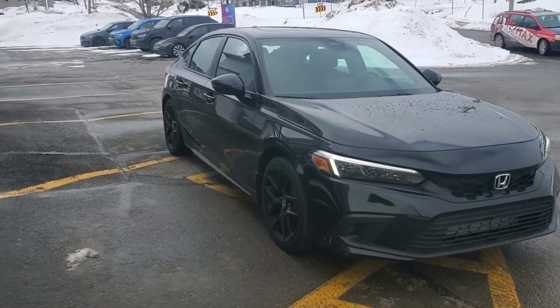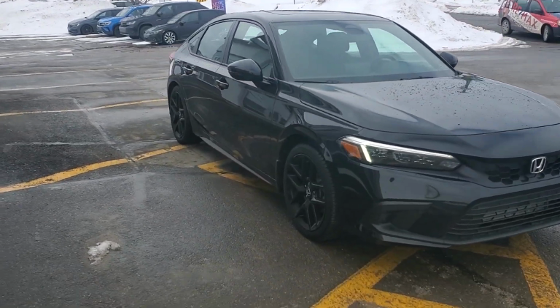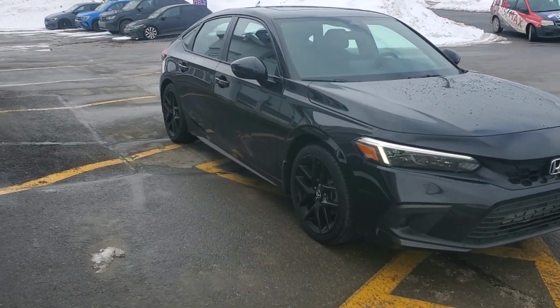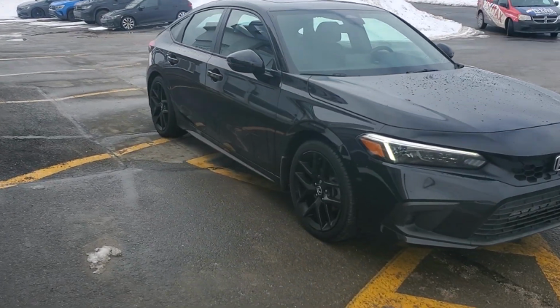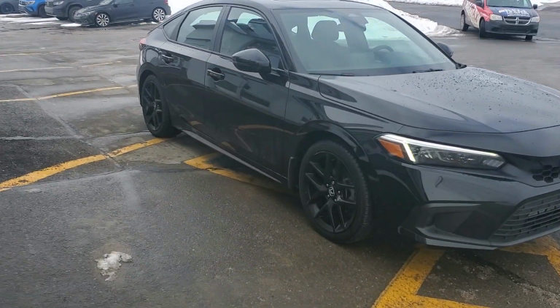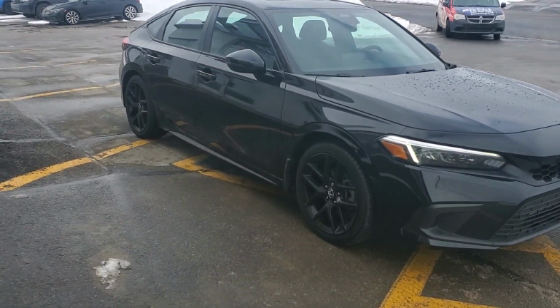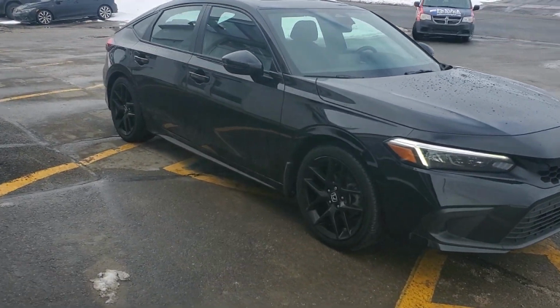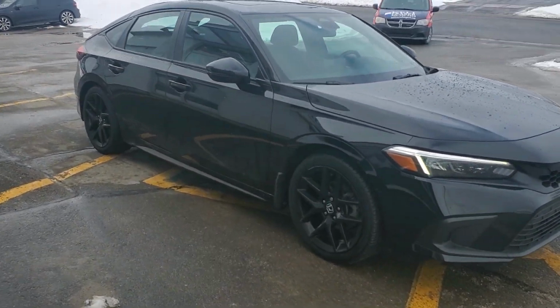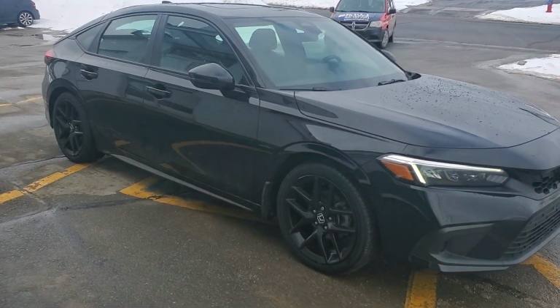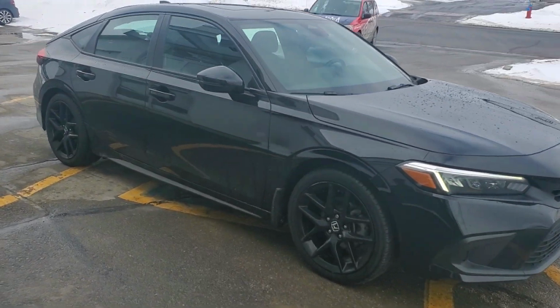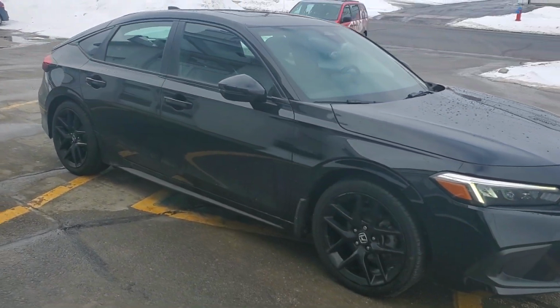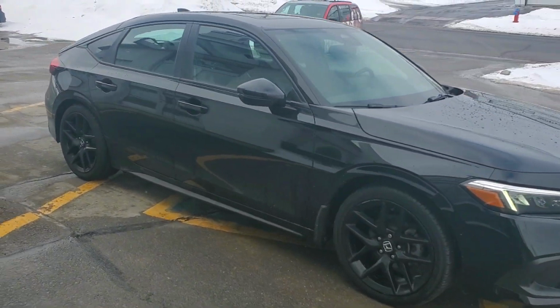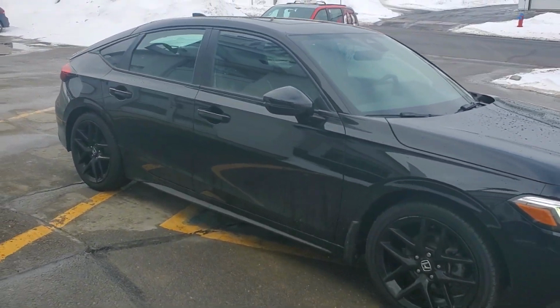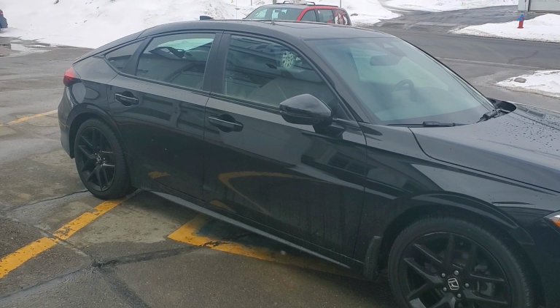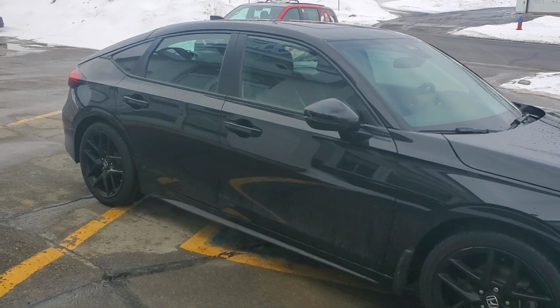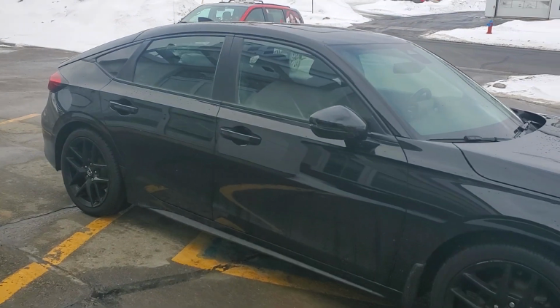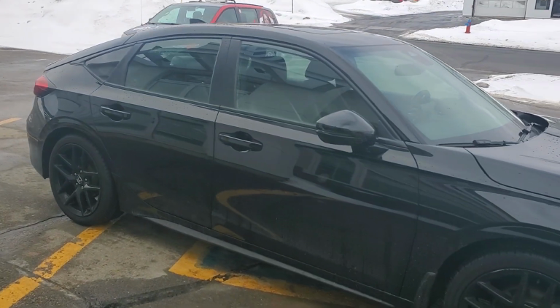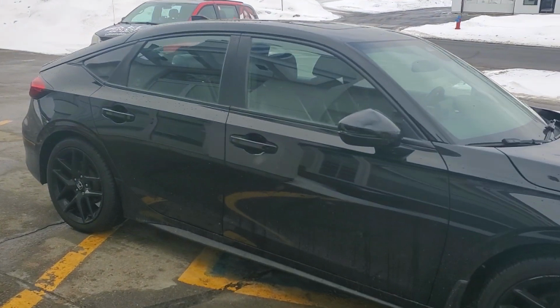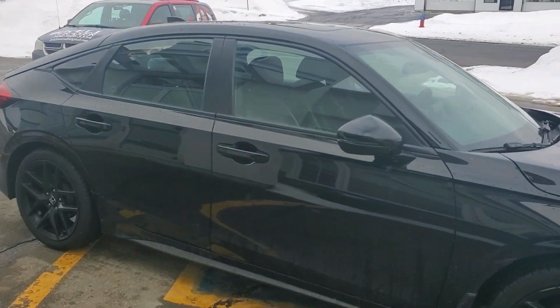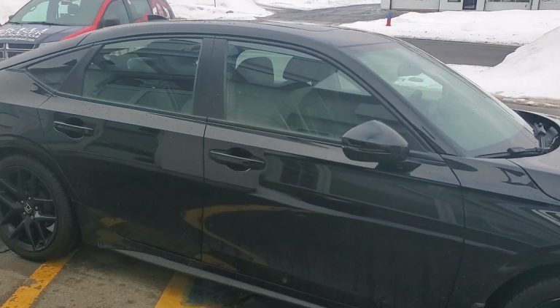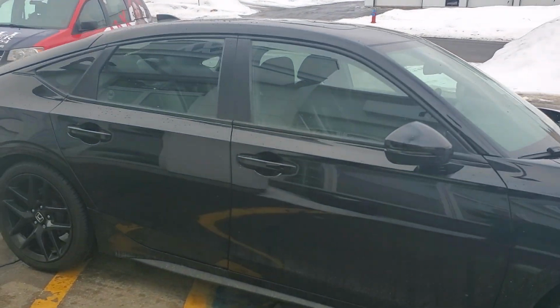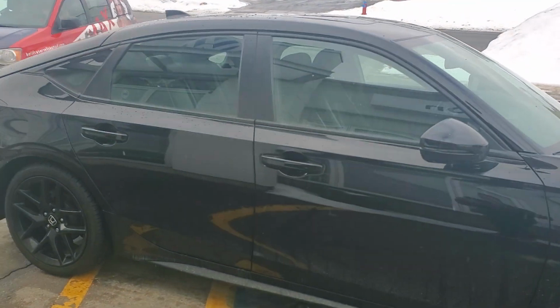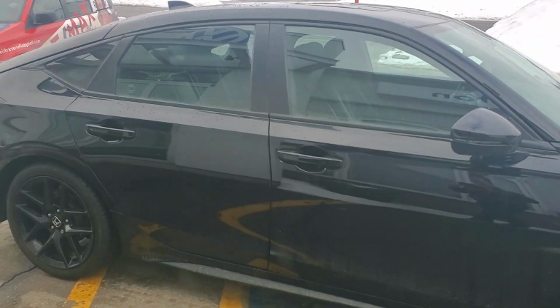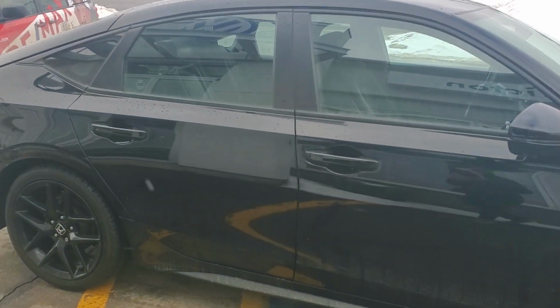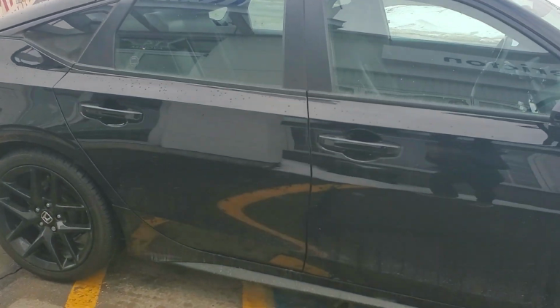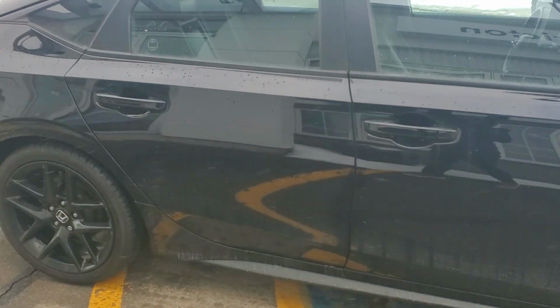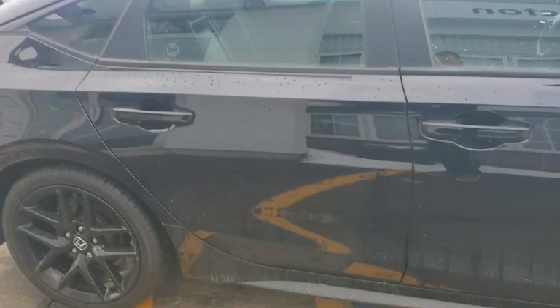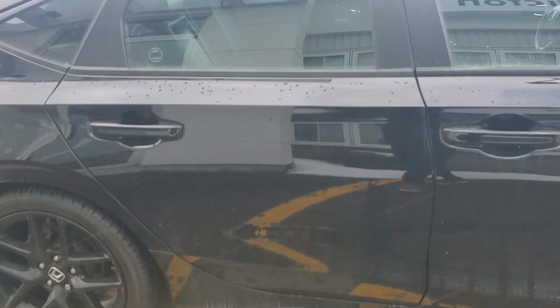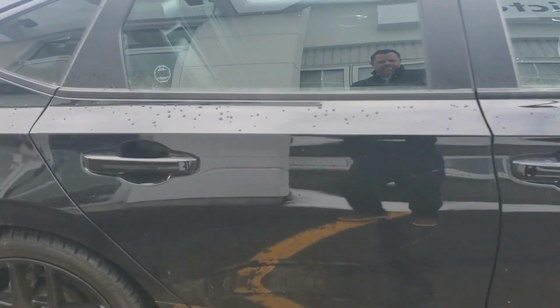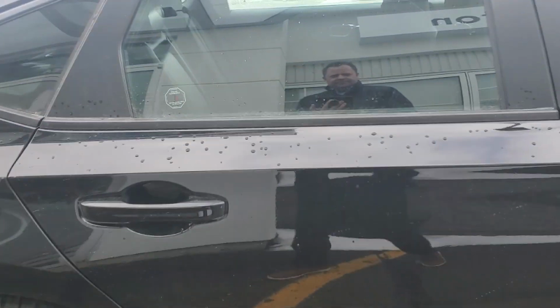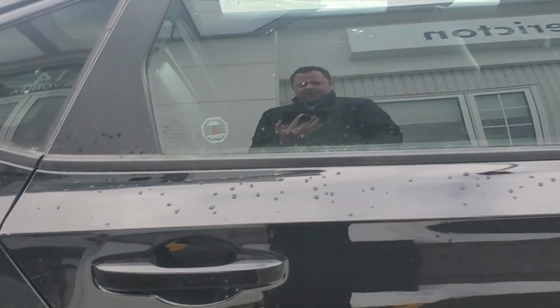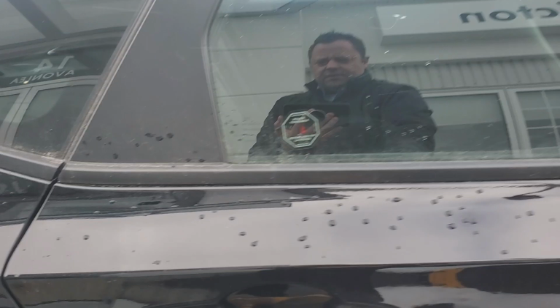We've just put brand new all-season tires on these factory alloys. New motor vehicle inspection and services are all up to date. Let's take a look.